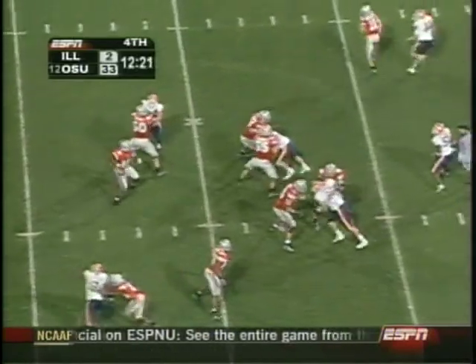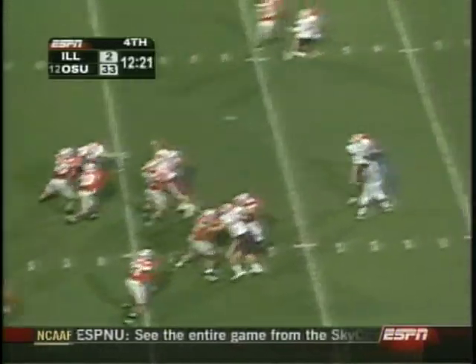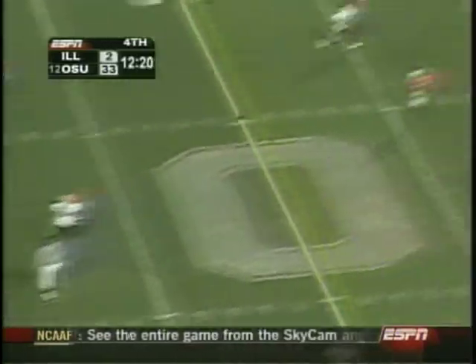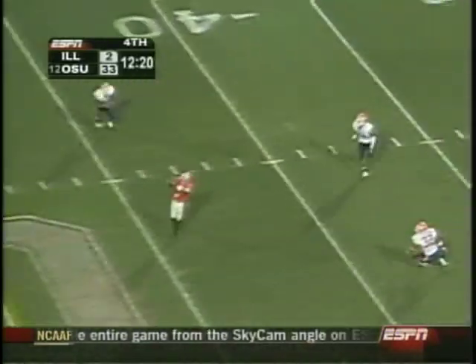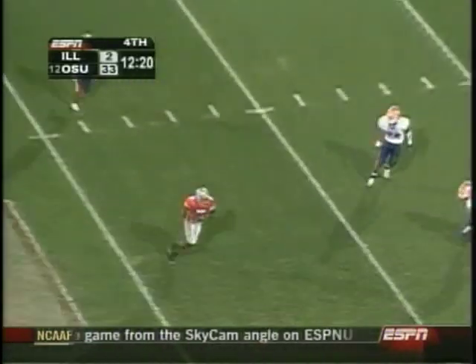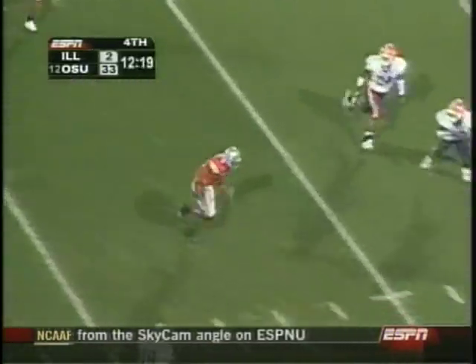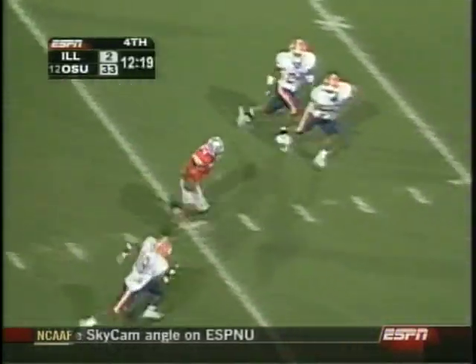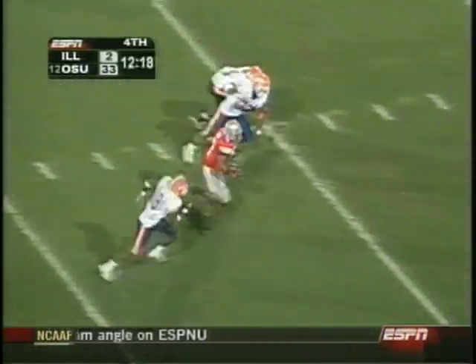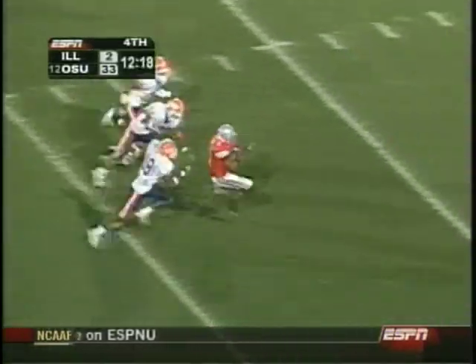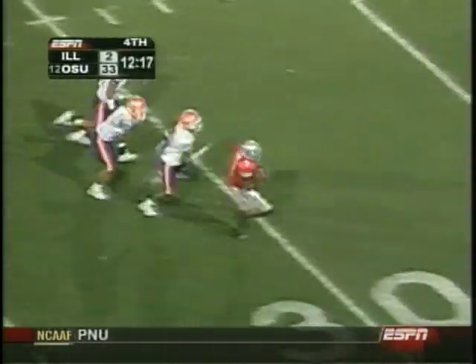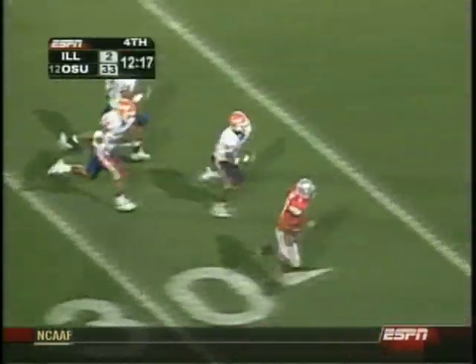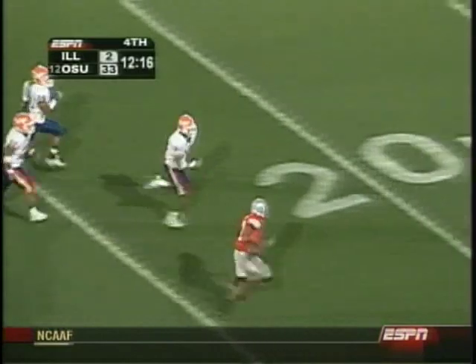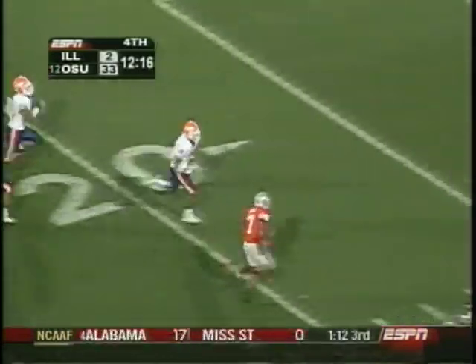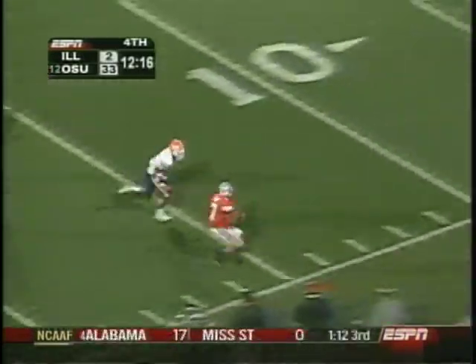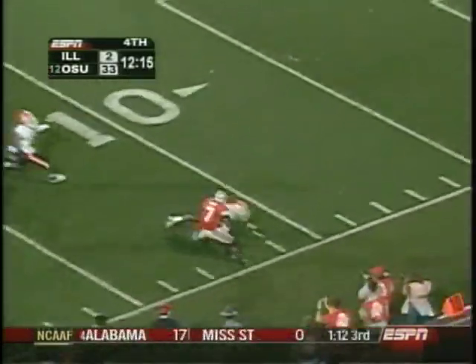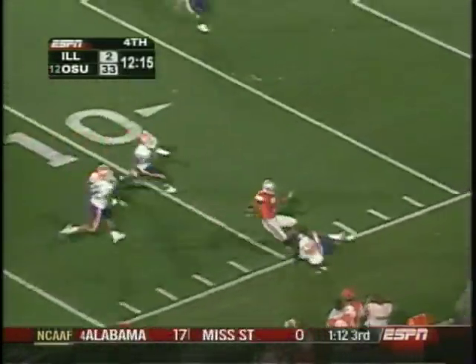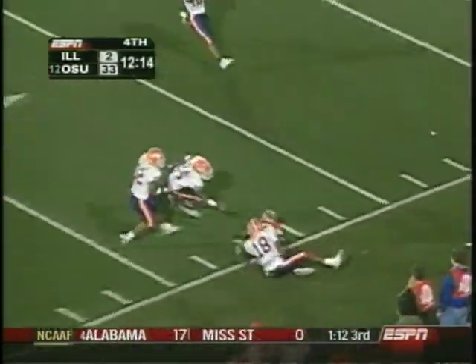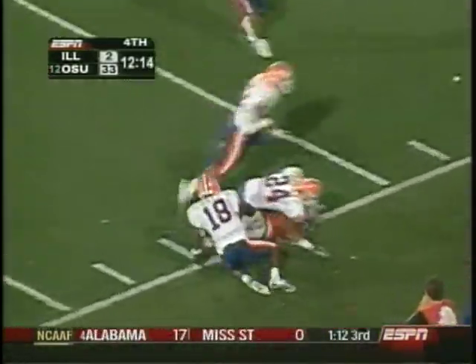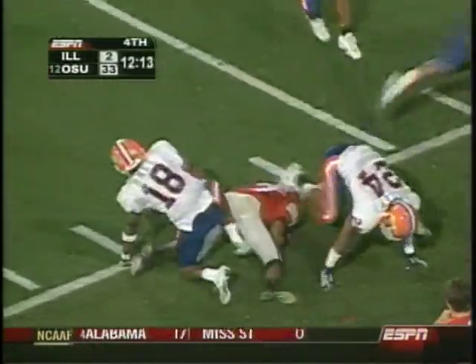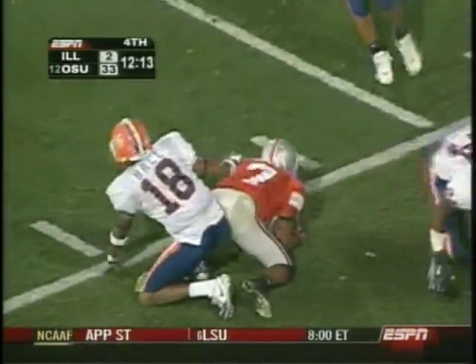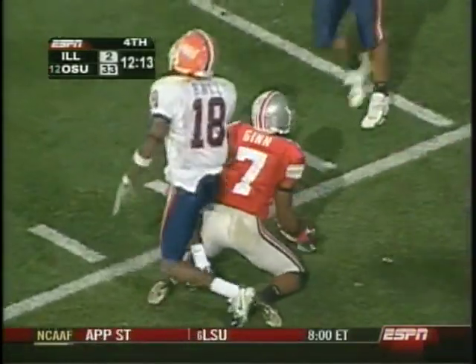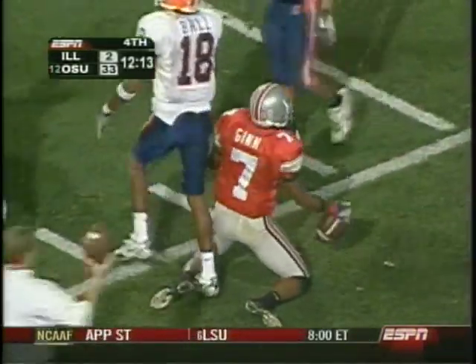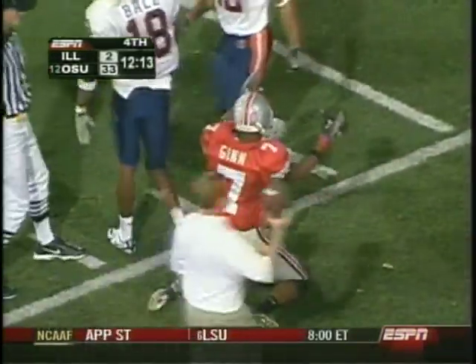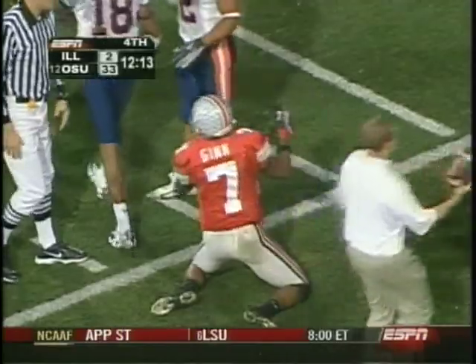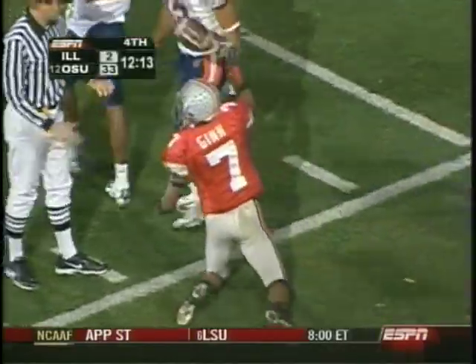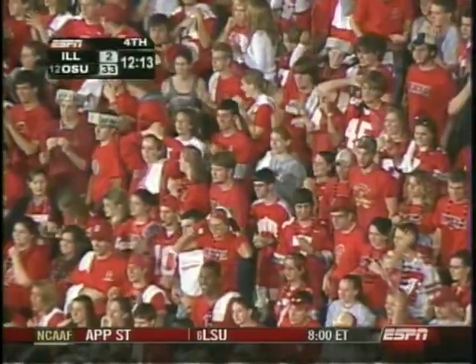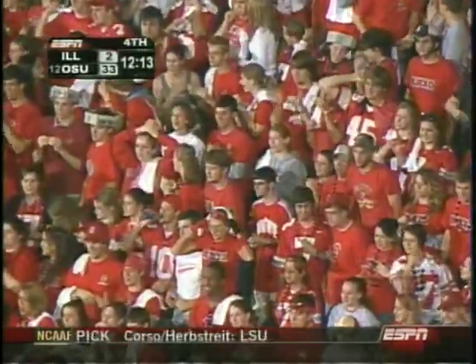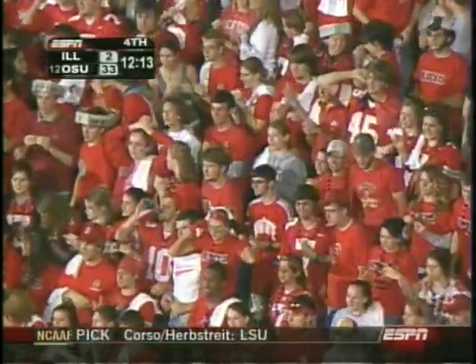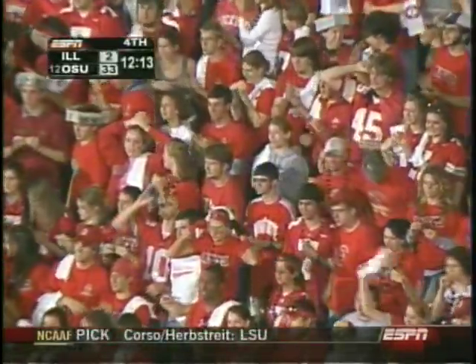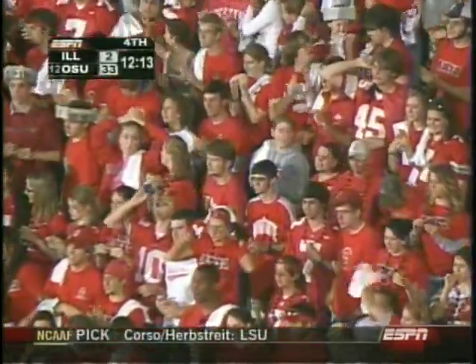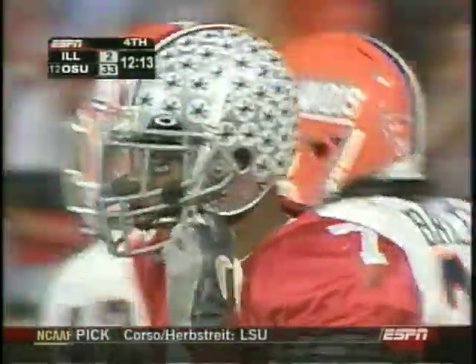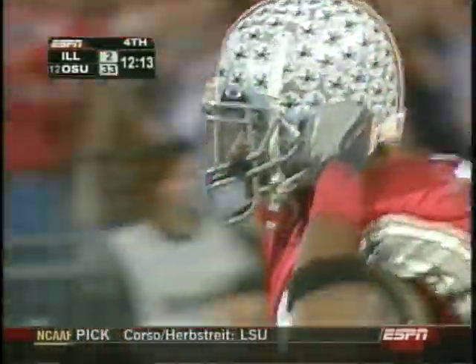Troy Smith wants to throw on first down. Has Ginn Jr. and he's got an angle, out of bounds inside the 10. That doesn't happen very often — when he gets in the open field, usually it's six.